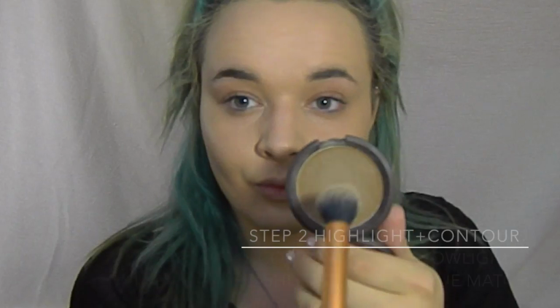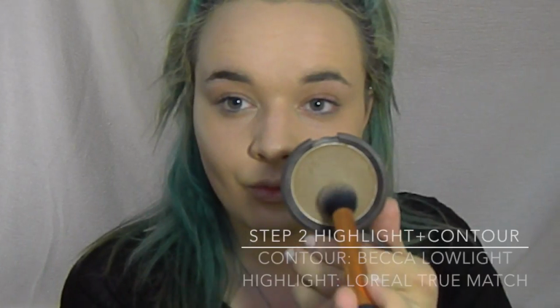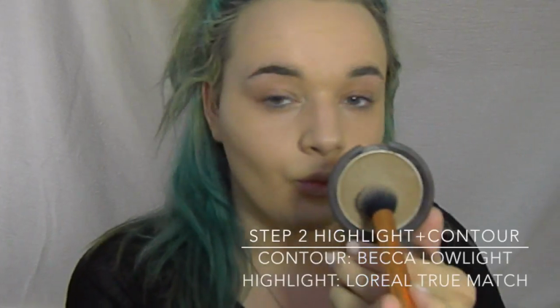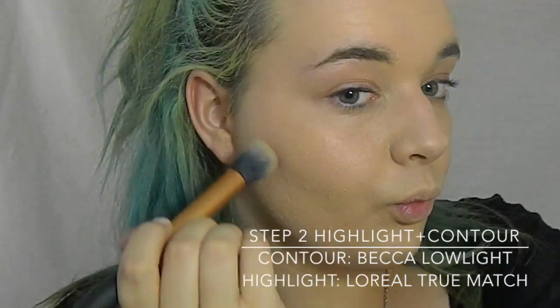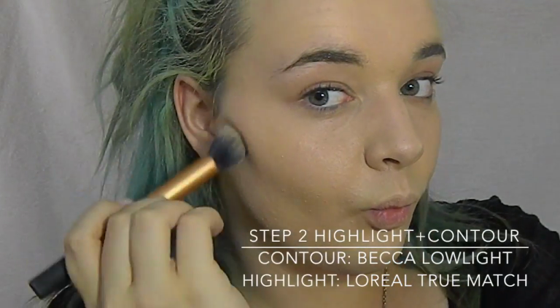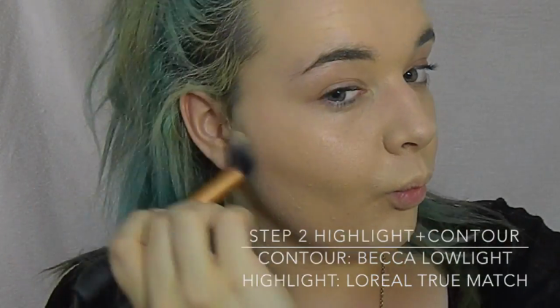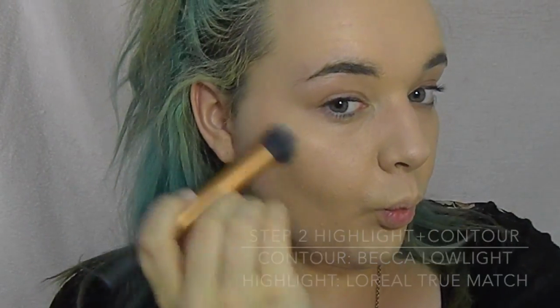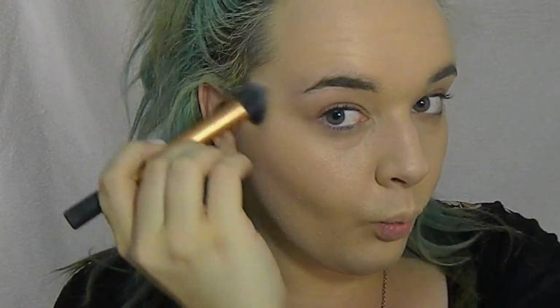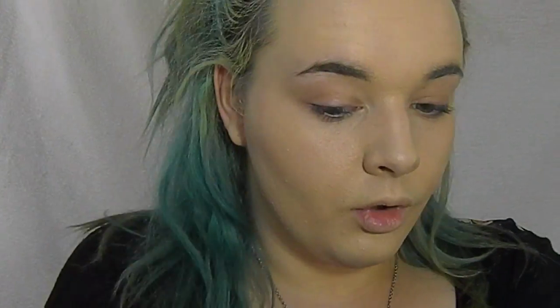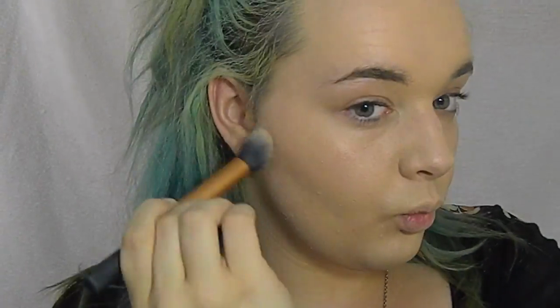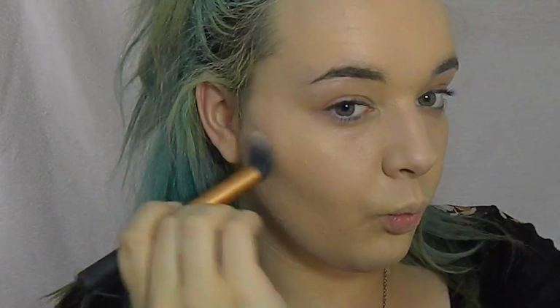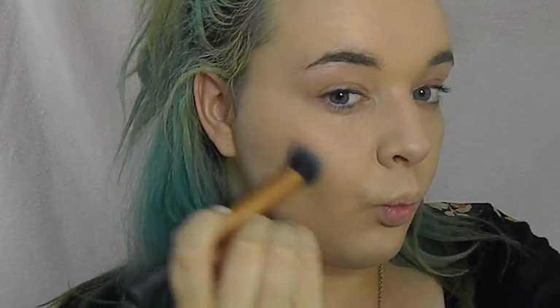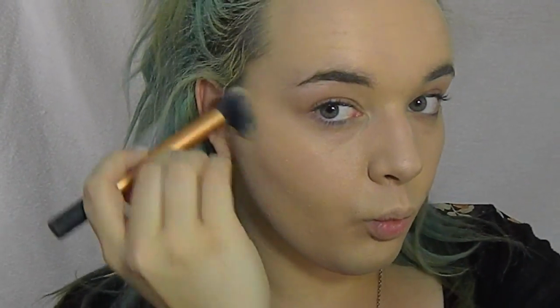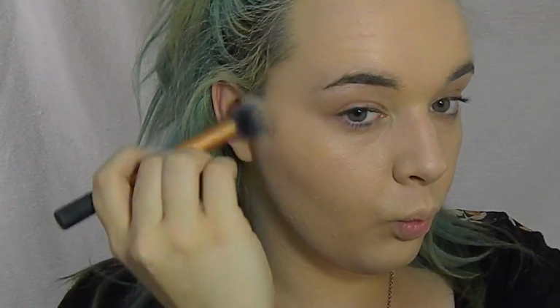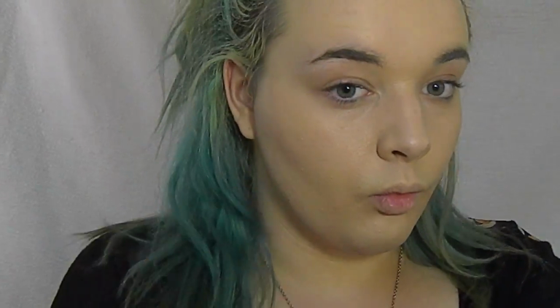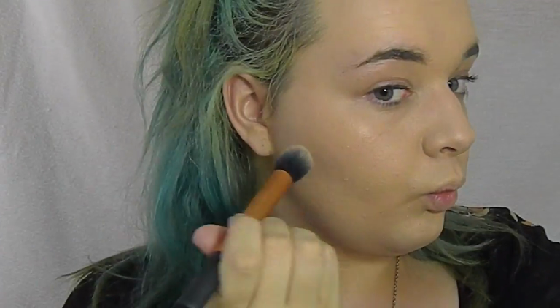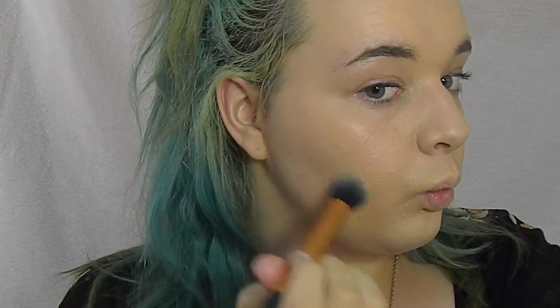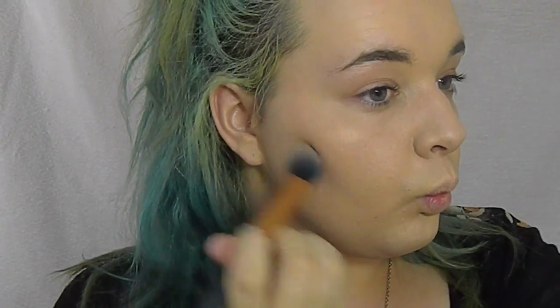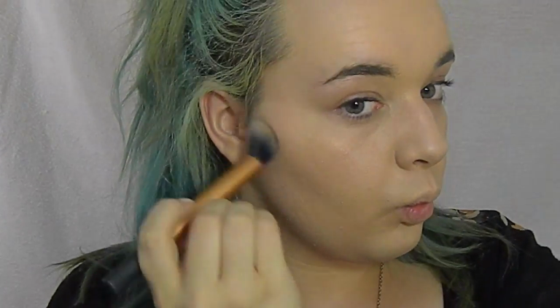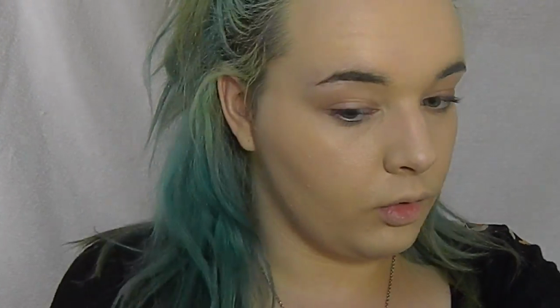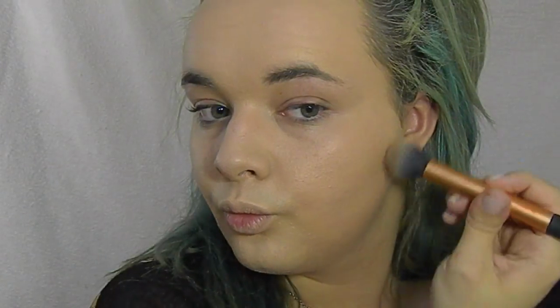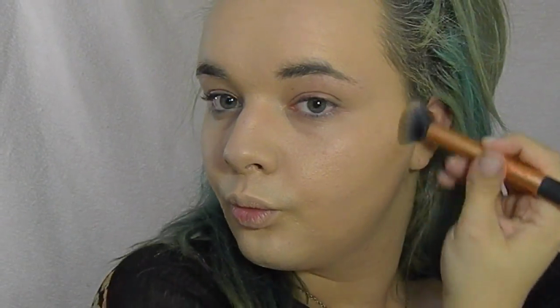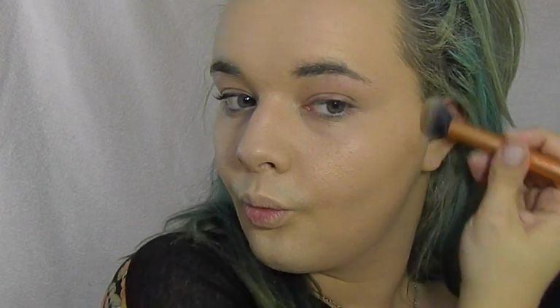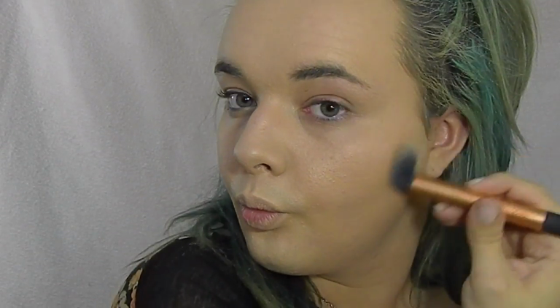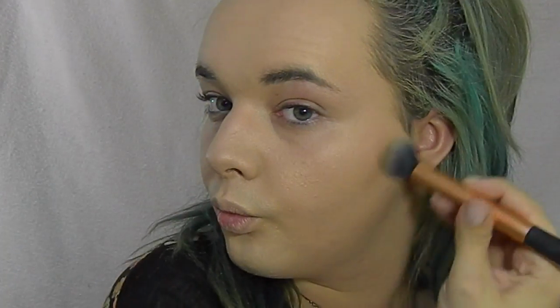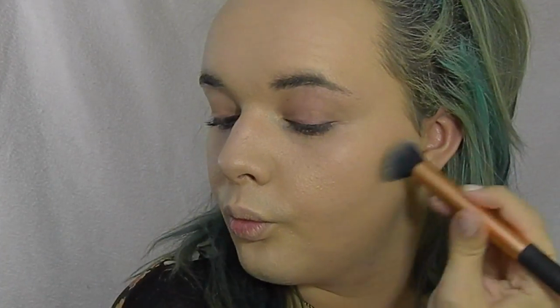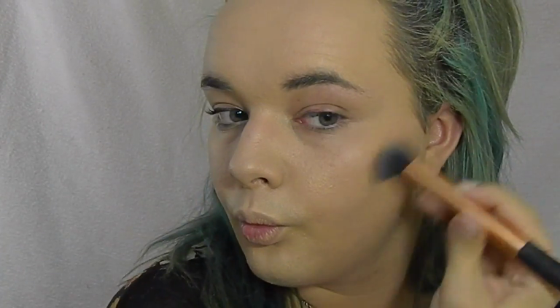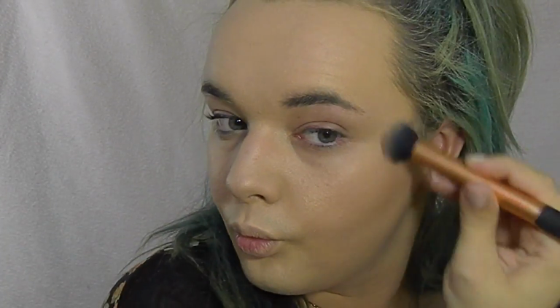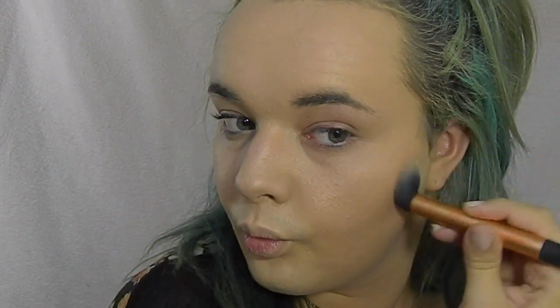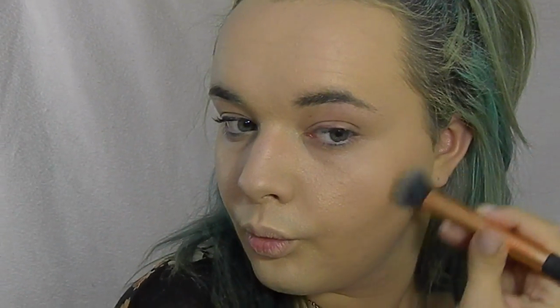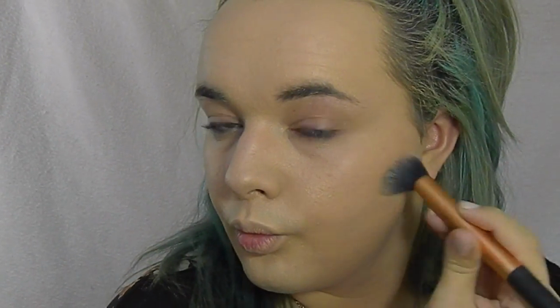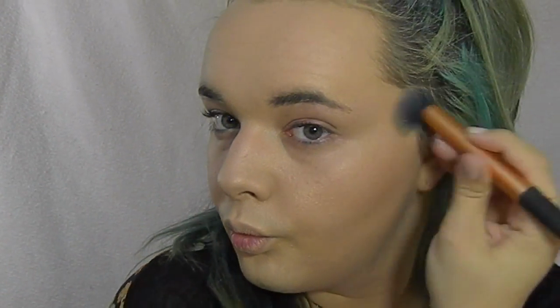Now we're going to start with our highlighting and contouring. I'm taking the Becca Low Lights Sculpting Perfector and I'm using my Real Techniques Contour Brush, and I'm just going to buff that into the skin with circular motions.